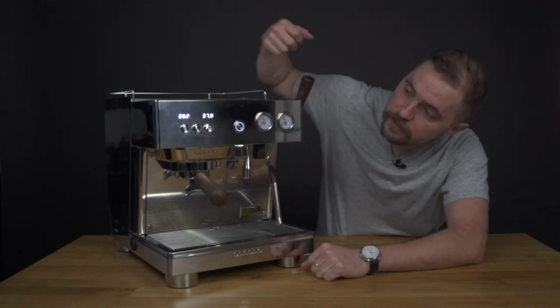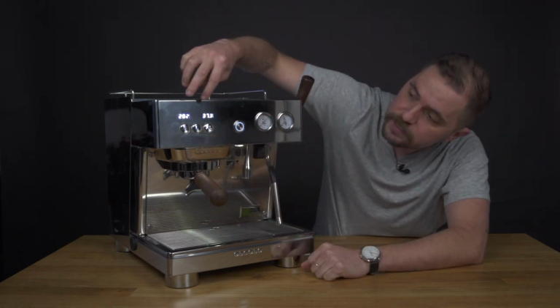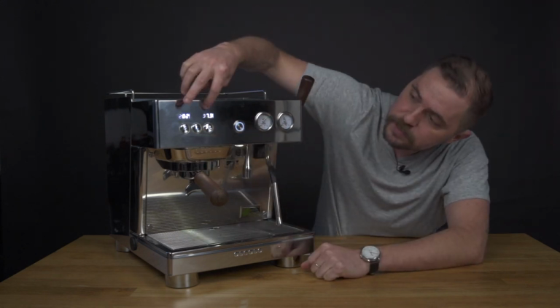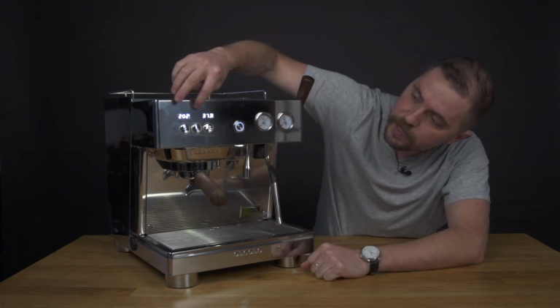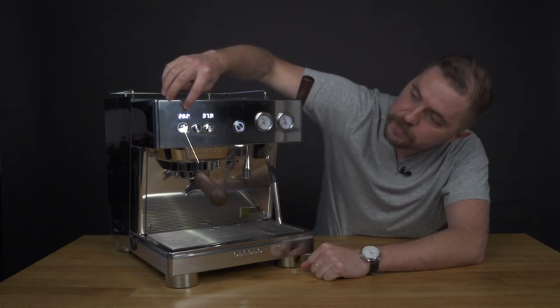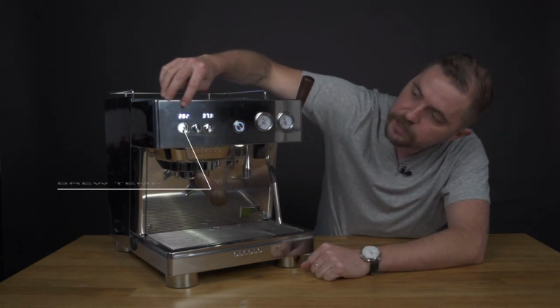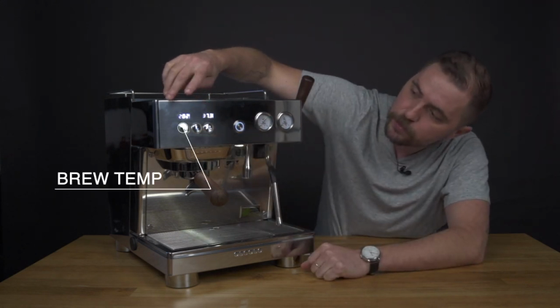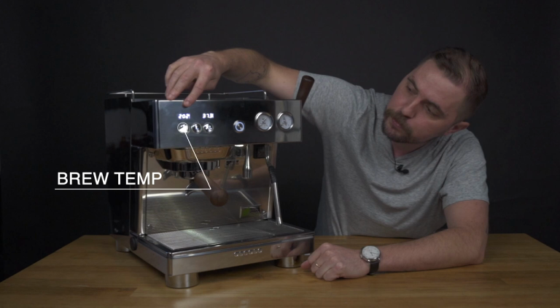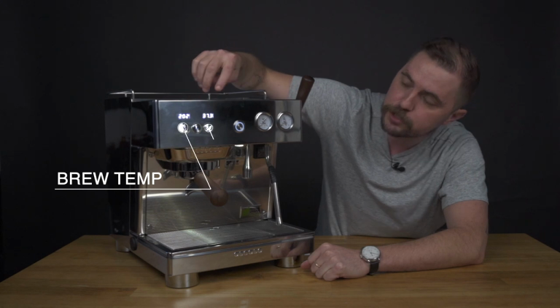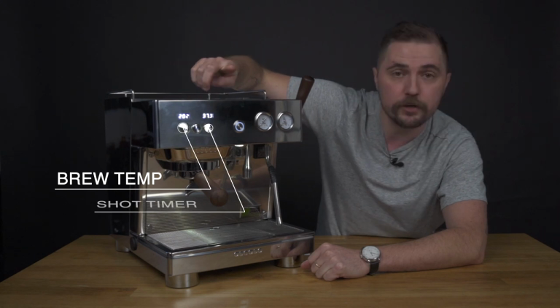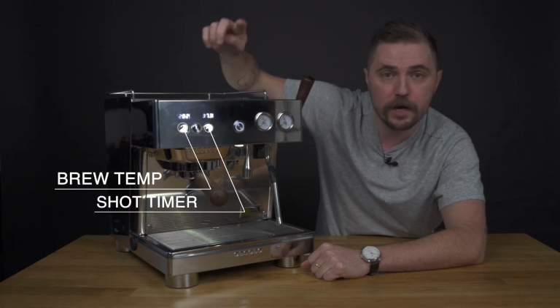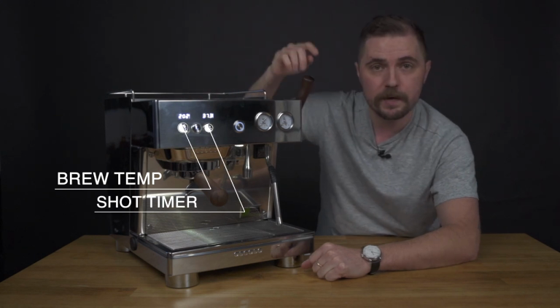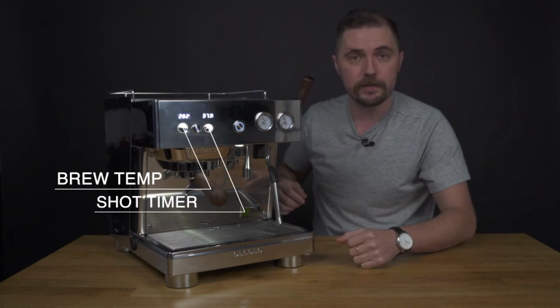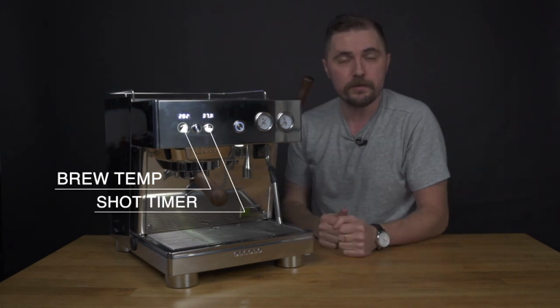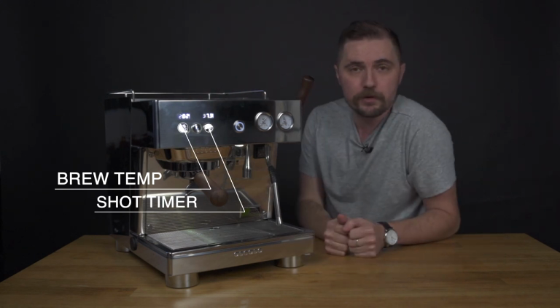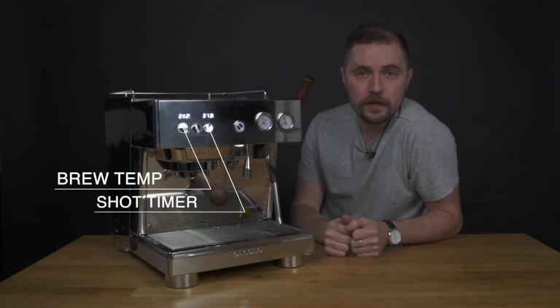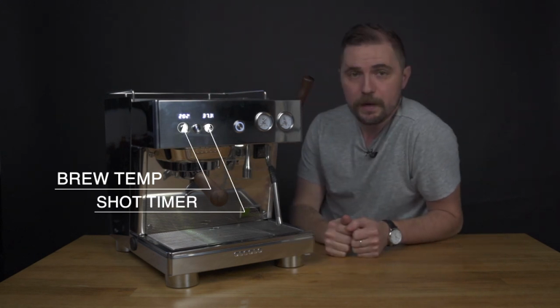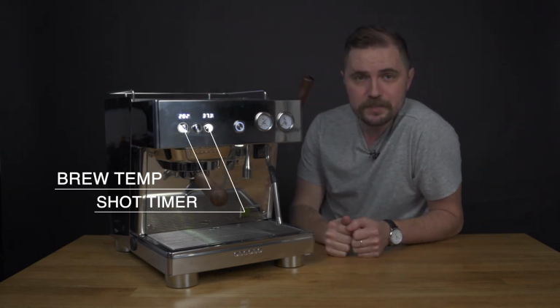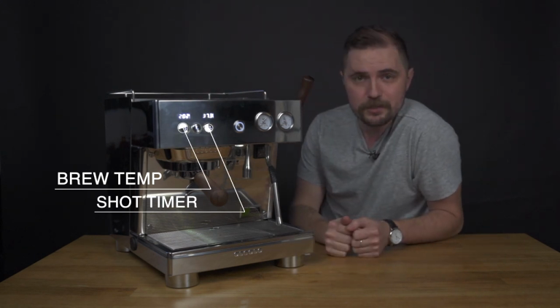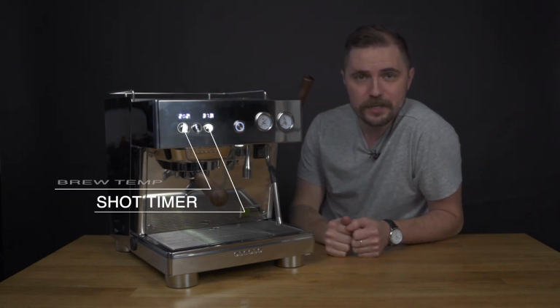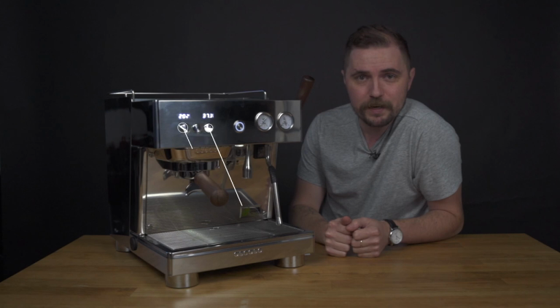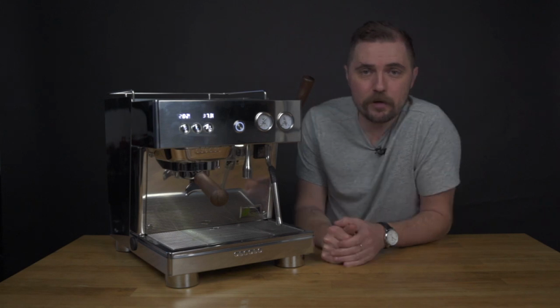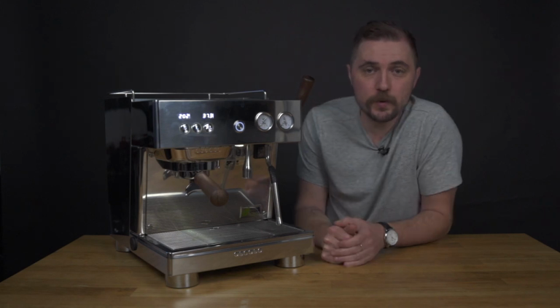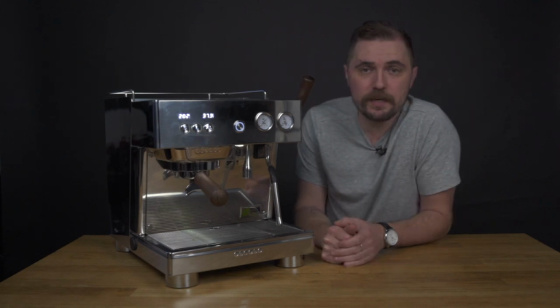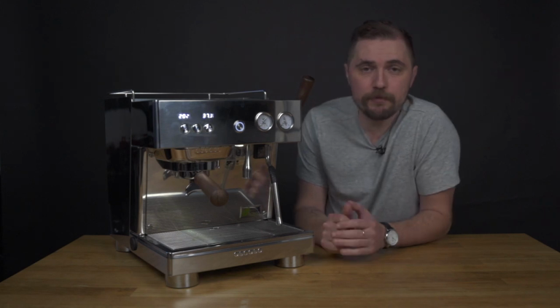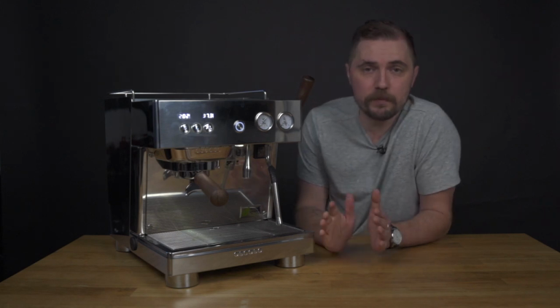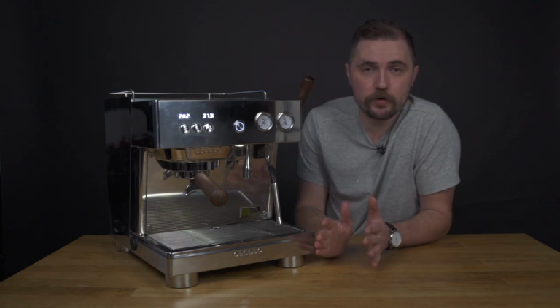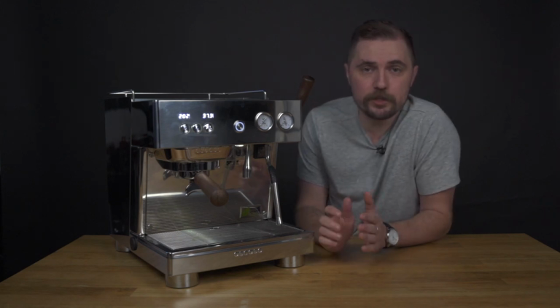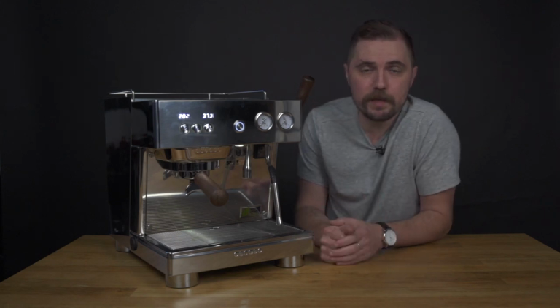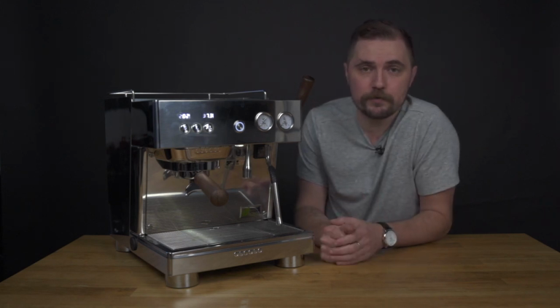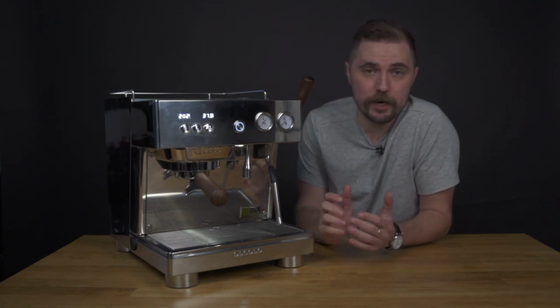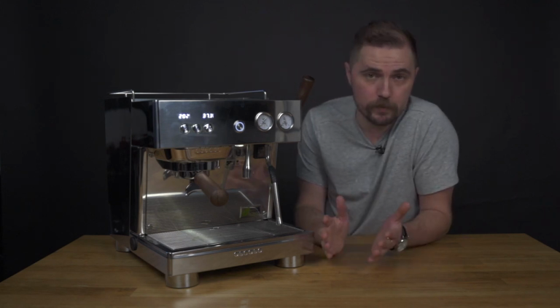You've got a nice little display up here telling you your brew temperature and your shot time. Very convenient for baby baristas that are just learning how to make coffee at home — you are getting a fully commercial grade machine that makes for a great home machine.